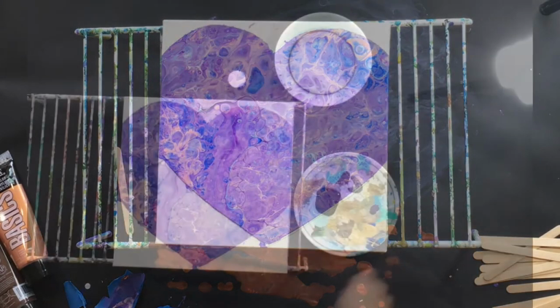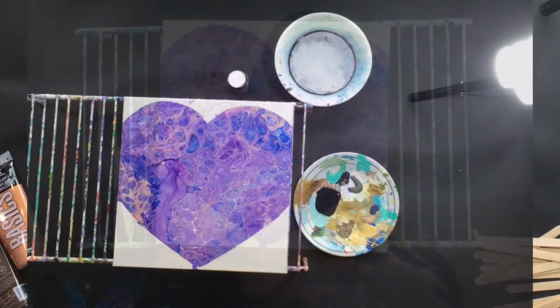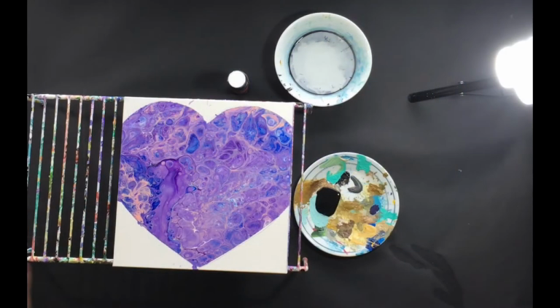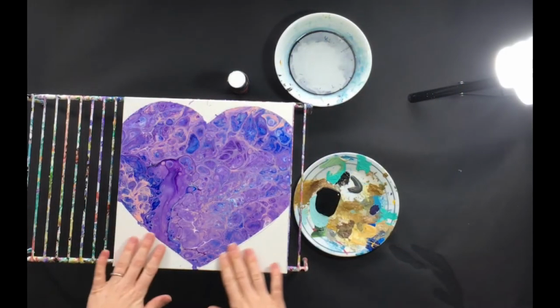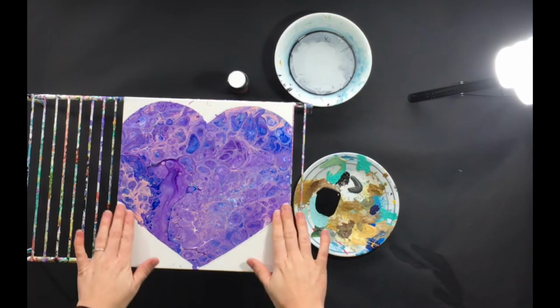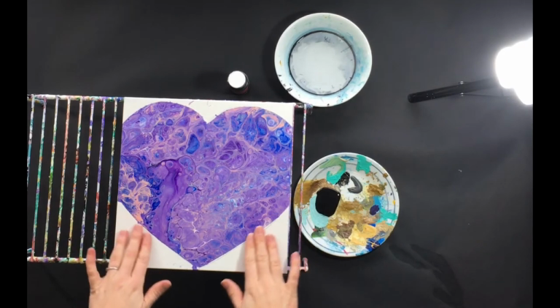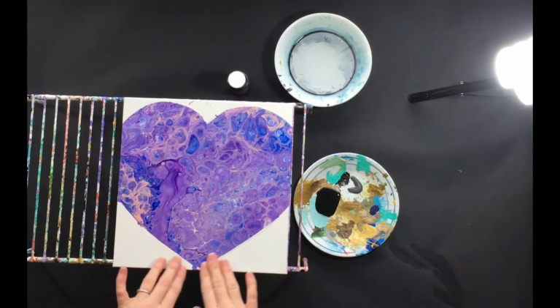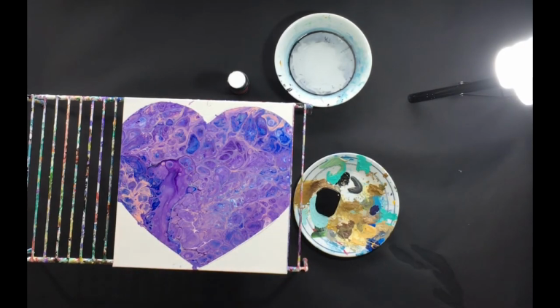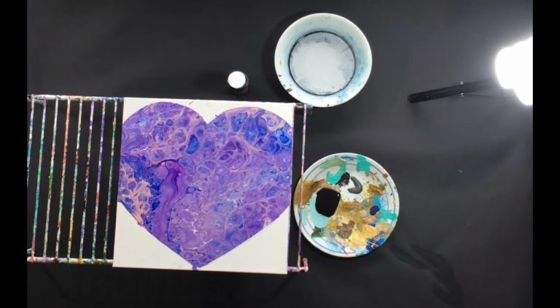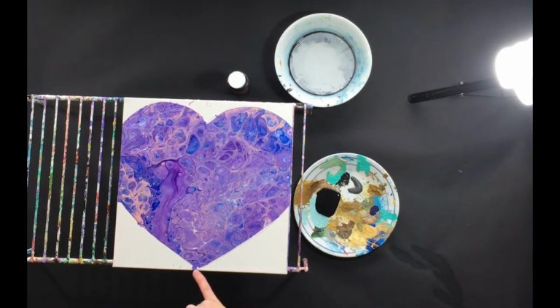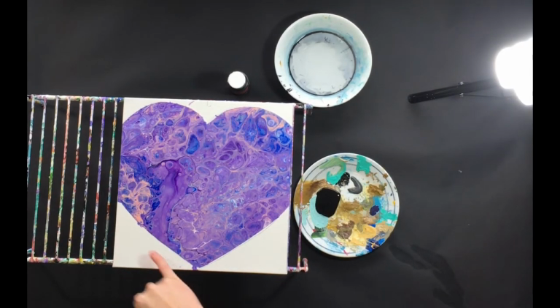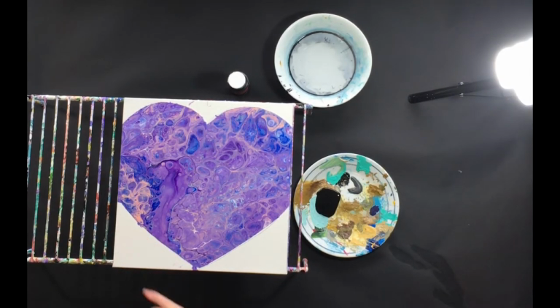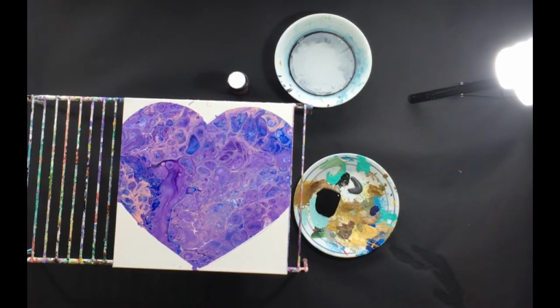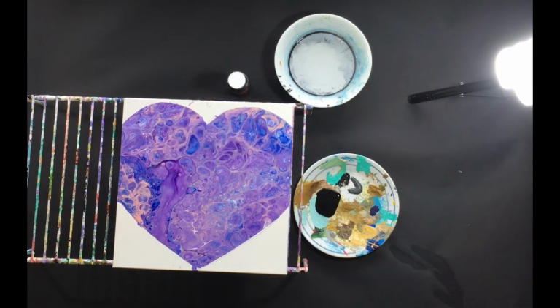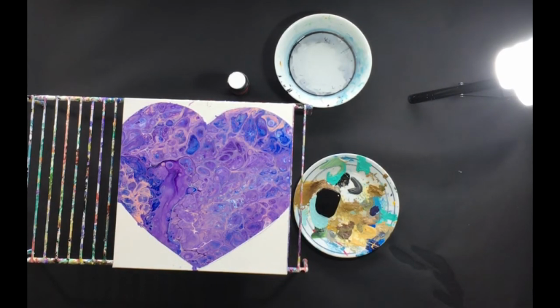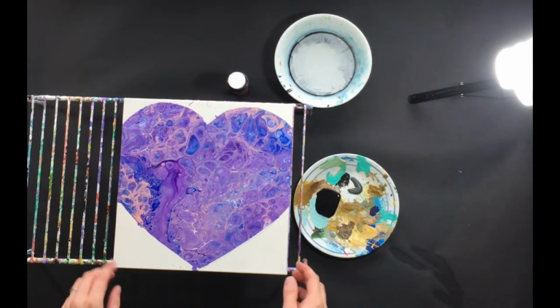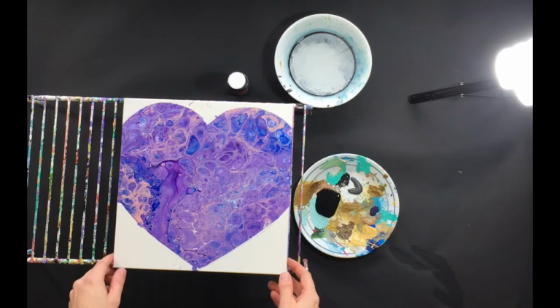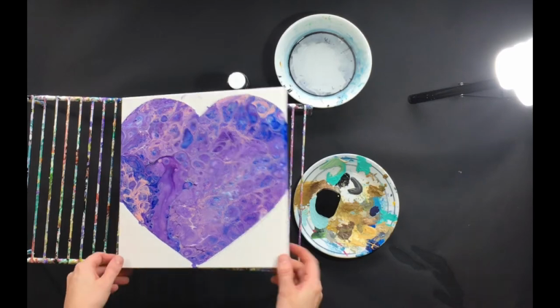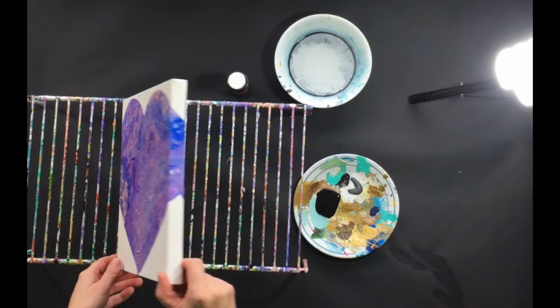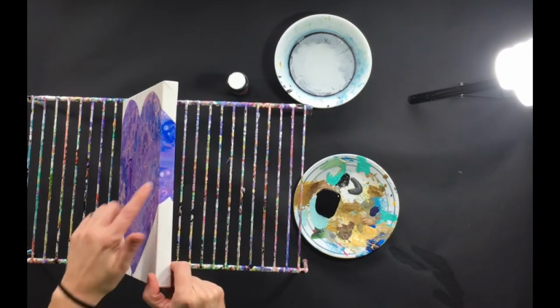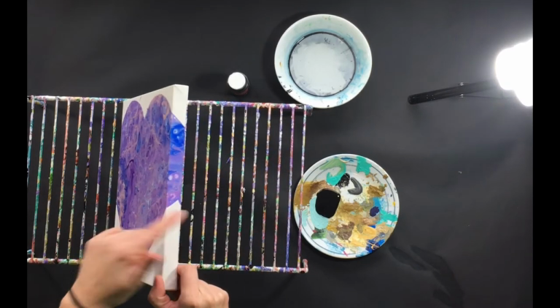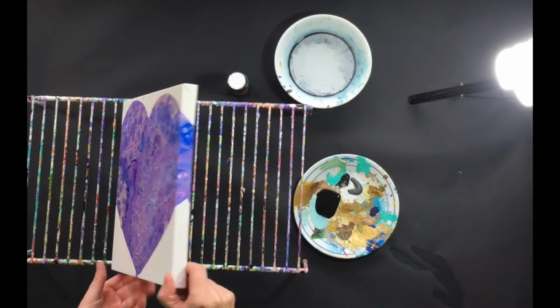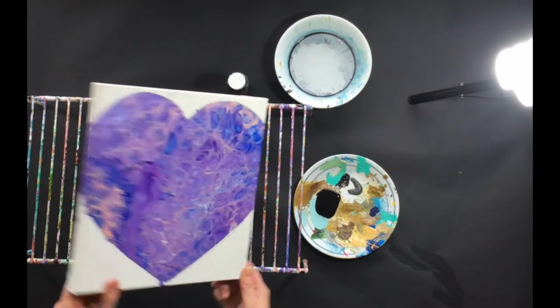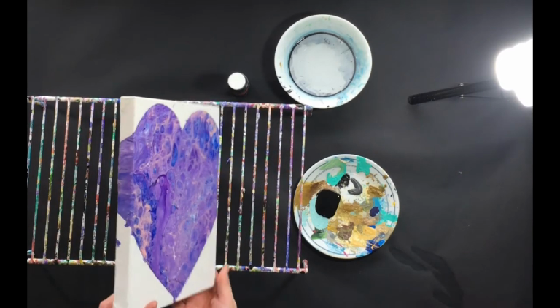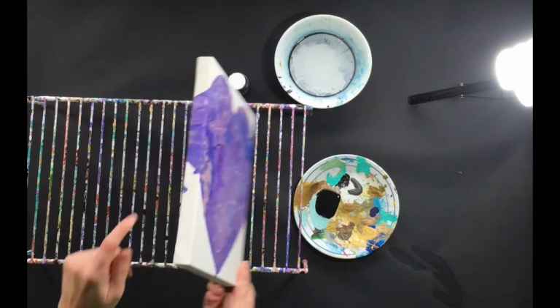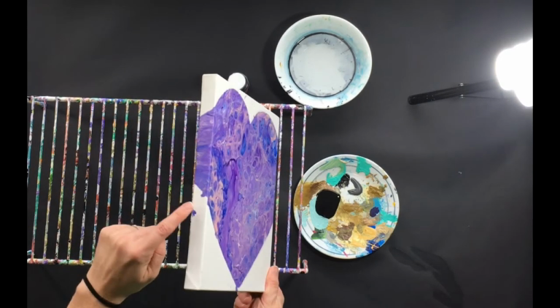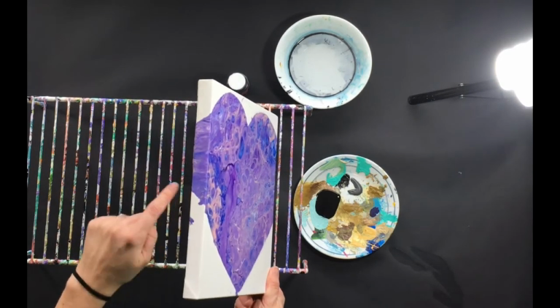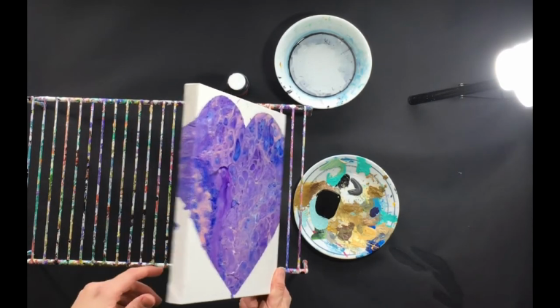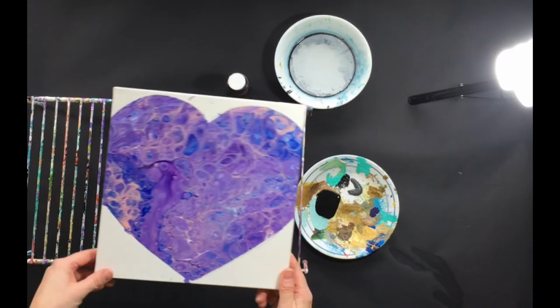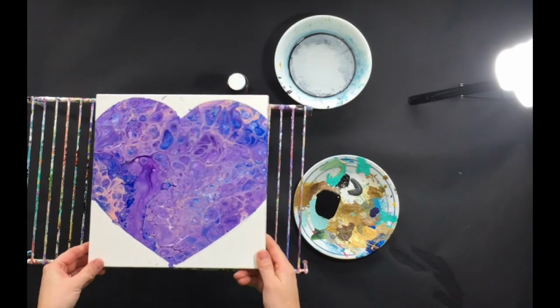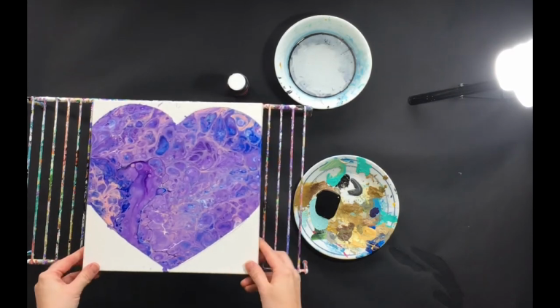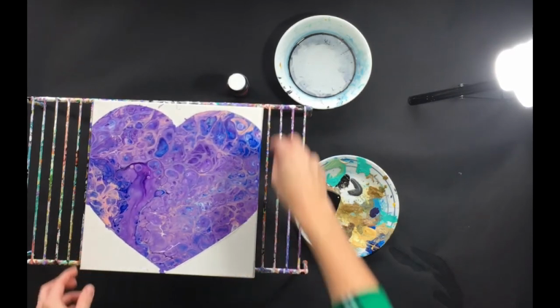Let's finish out this painting now. I took all the tape off, and here's what we got. We did get a little bit of bleeding, but that's okay. We really didn't get a whole lot. I'm happy with how this turned out. I like how it flowed around my edges. Still a little bit of bleeding going on there, but we're going to cover that up.